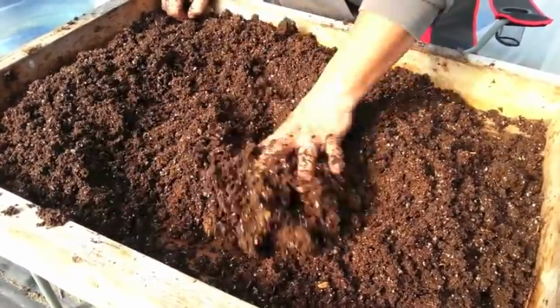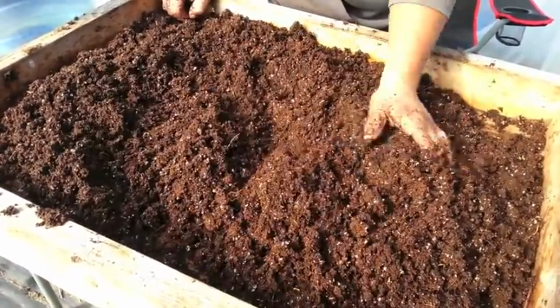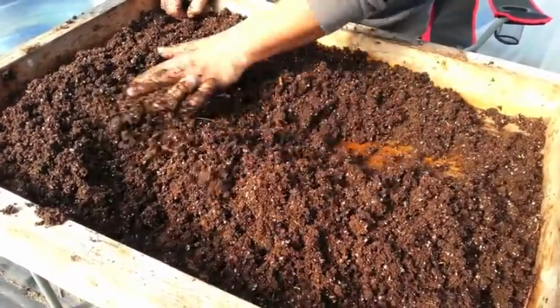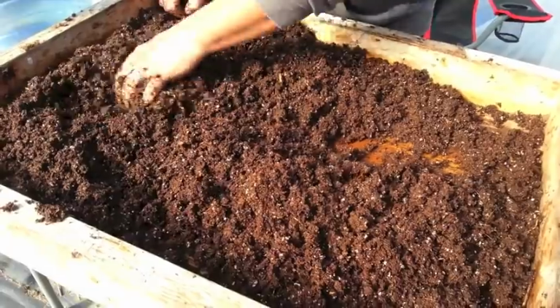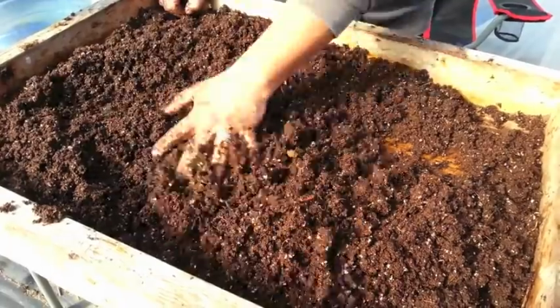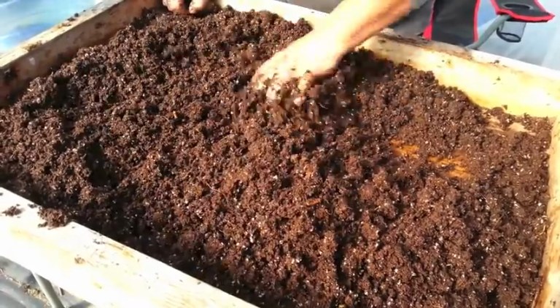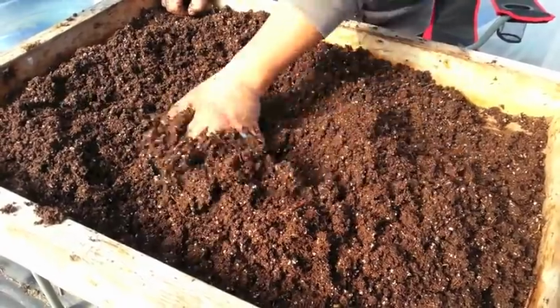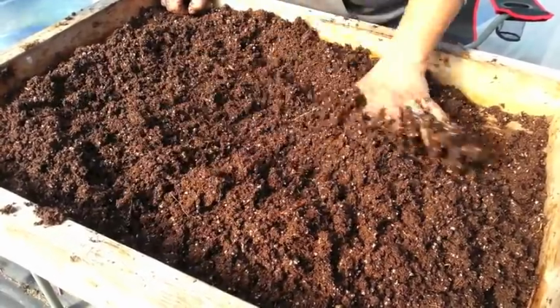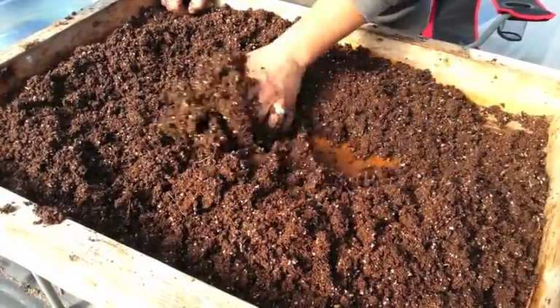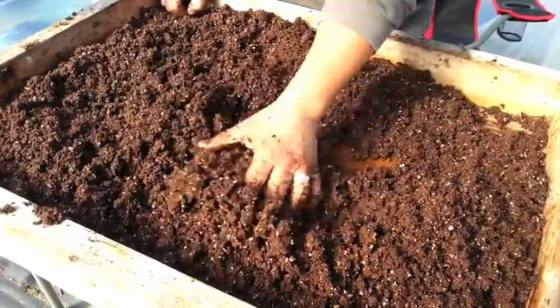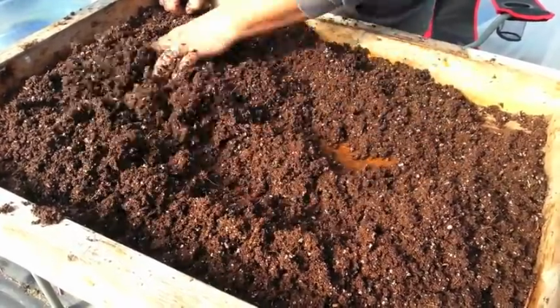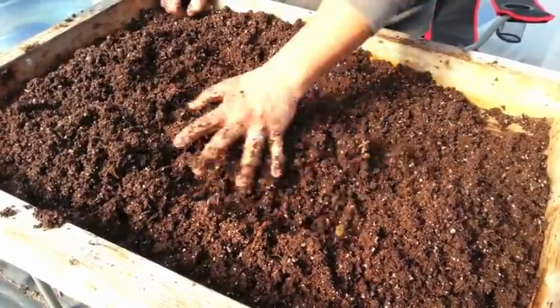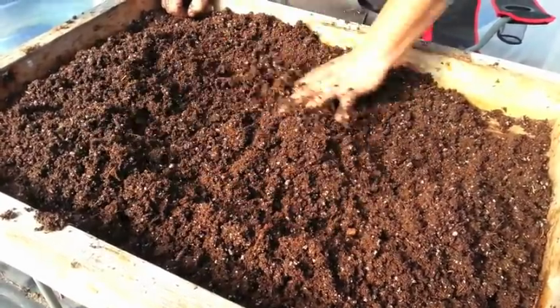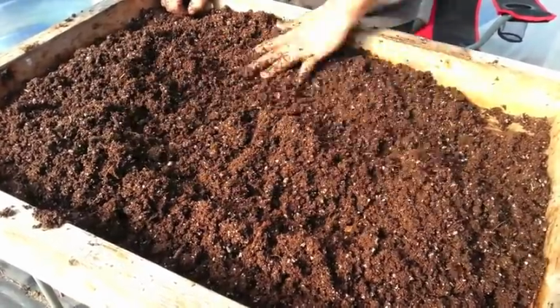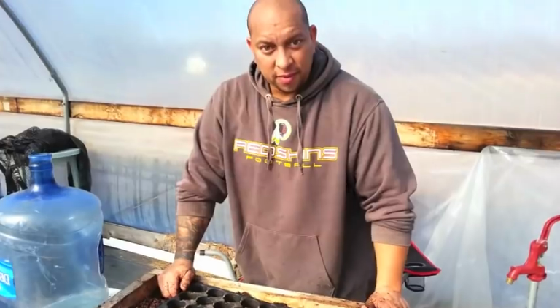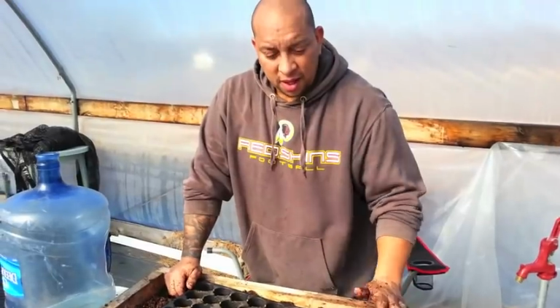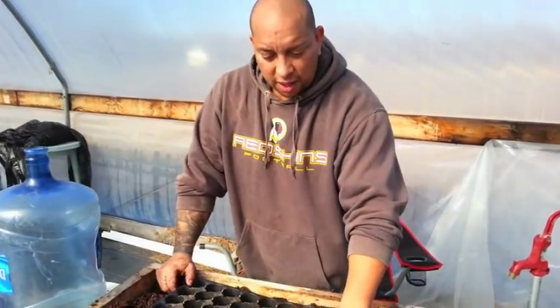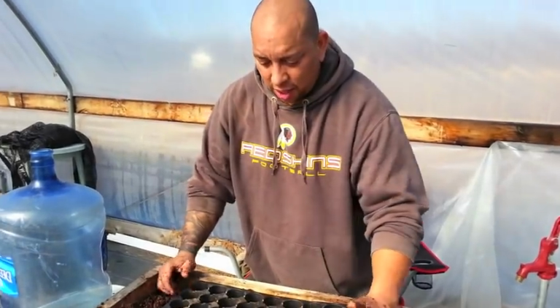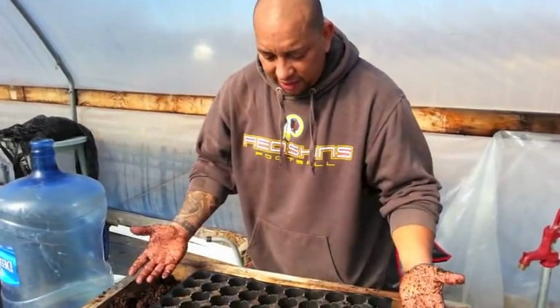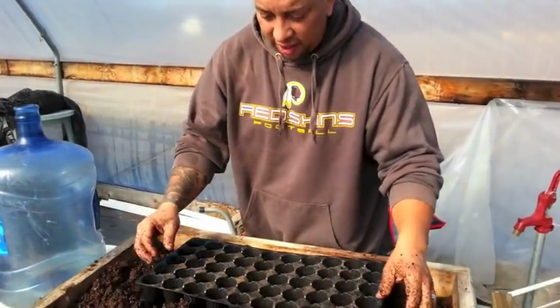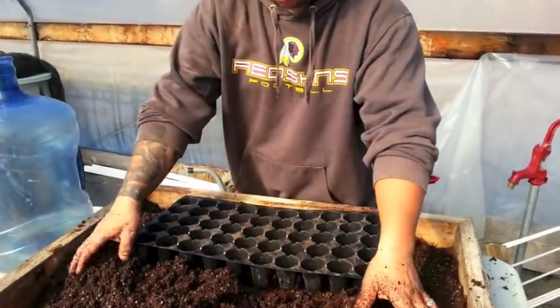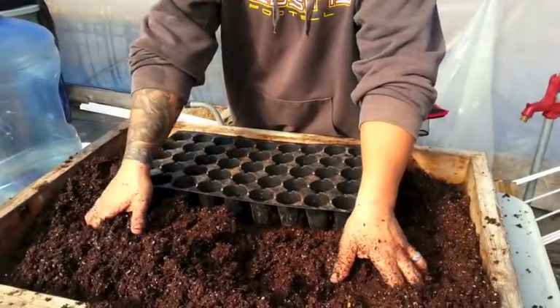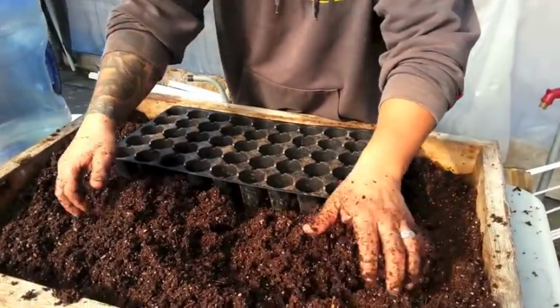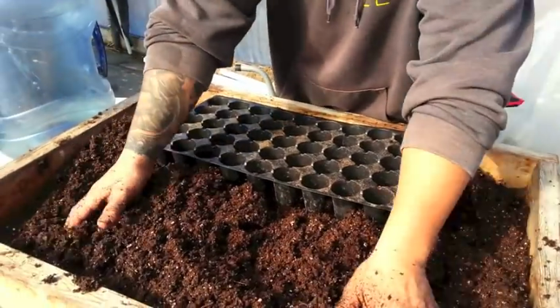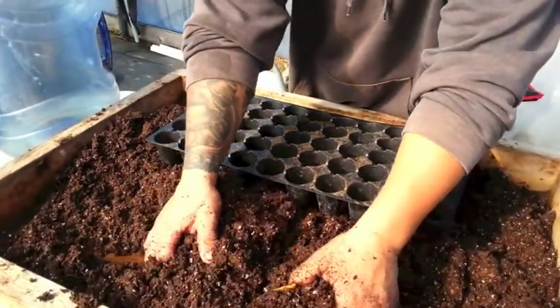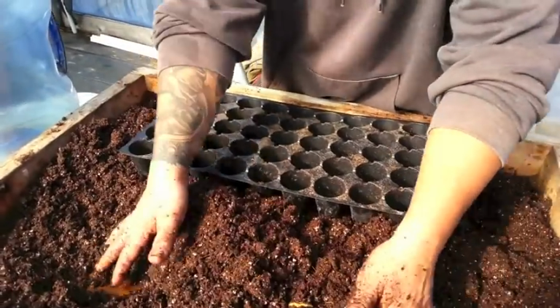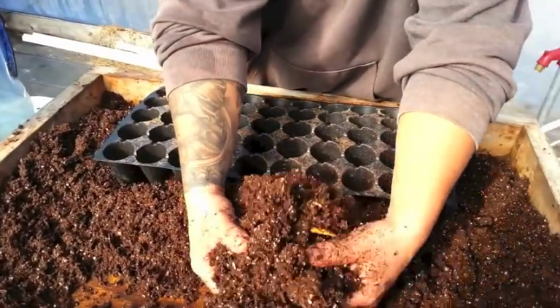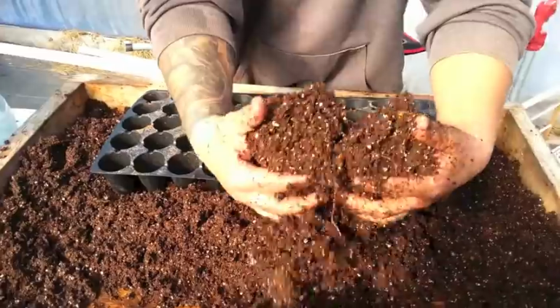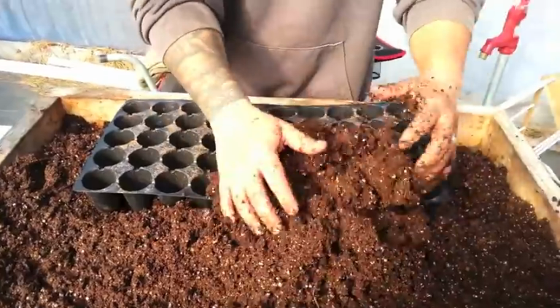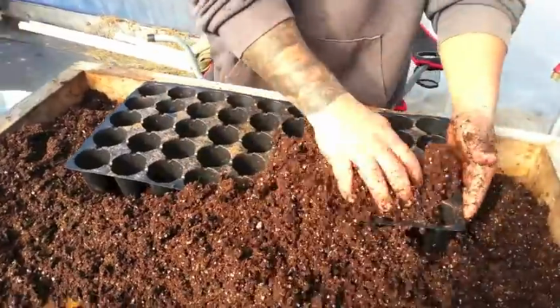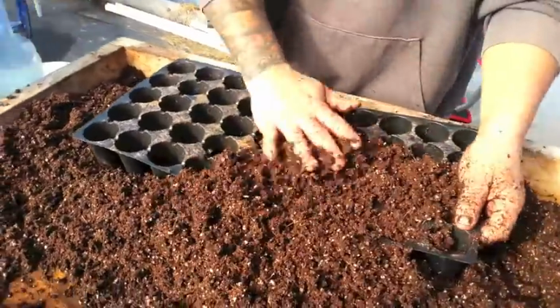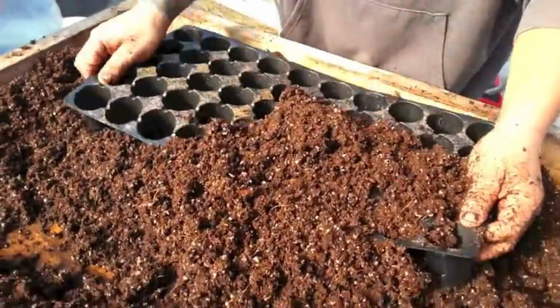I'm just going to fill a 50-cell seed tray so you can see what I do. Now that the soil is all ready to go, we're going to go ahead and put it into one of these 50s.